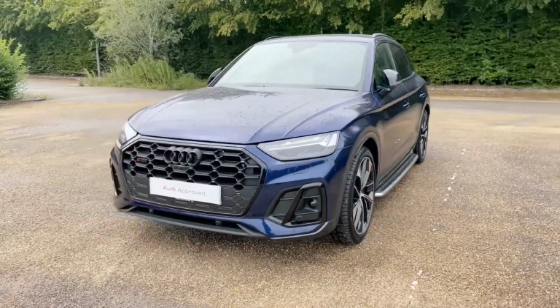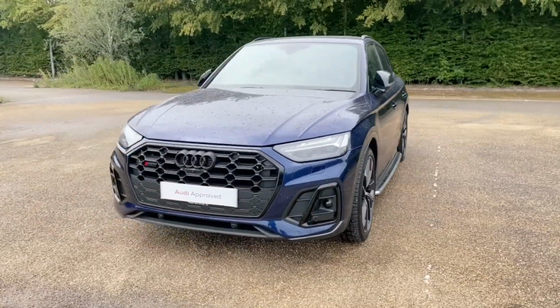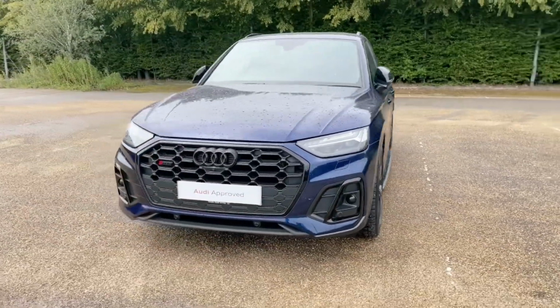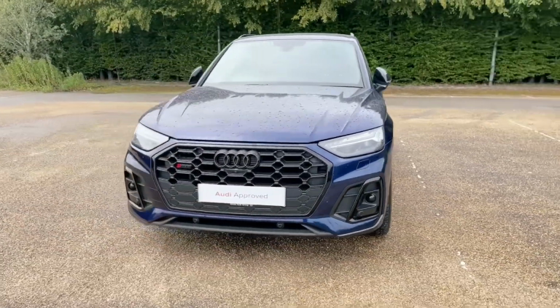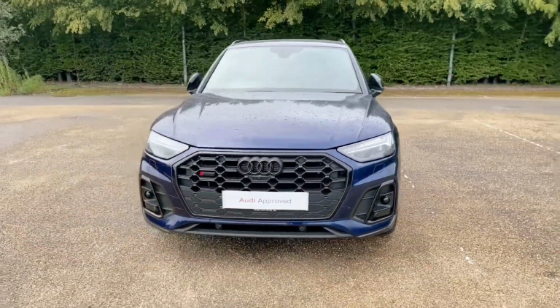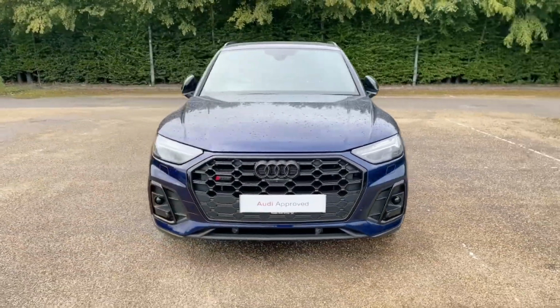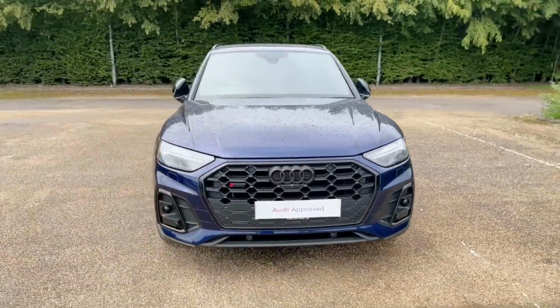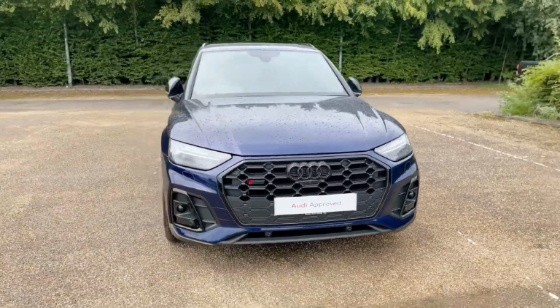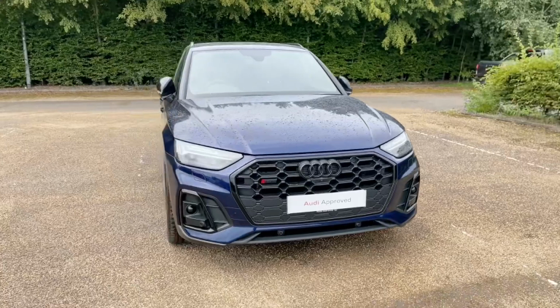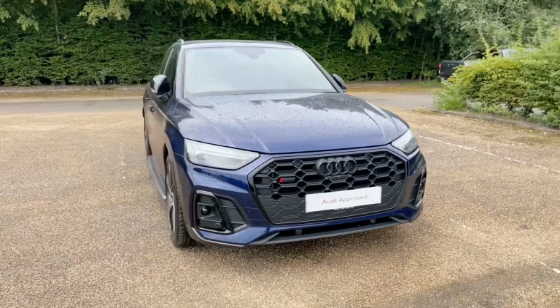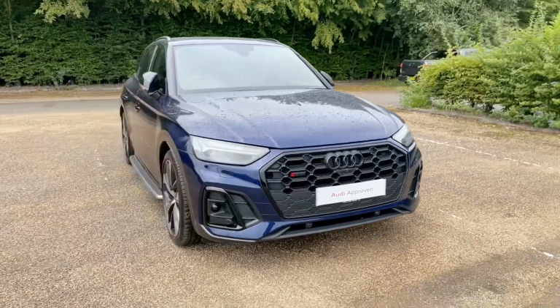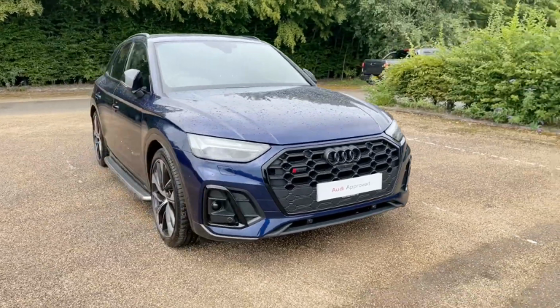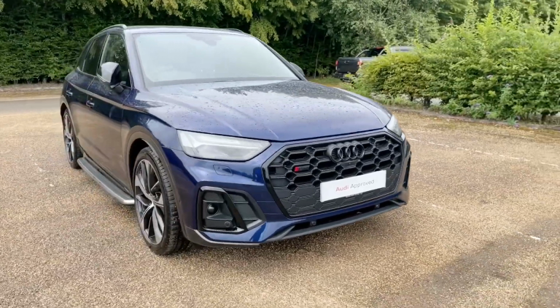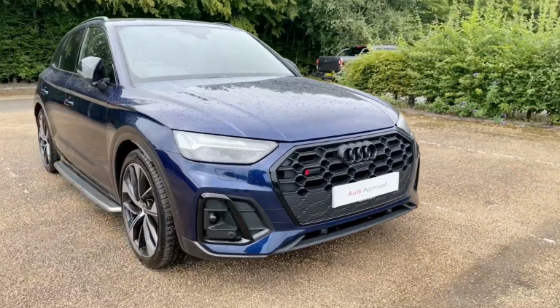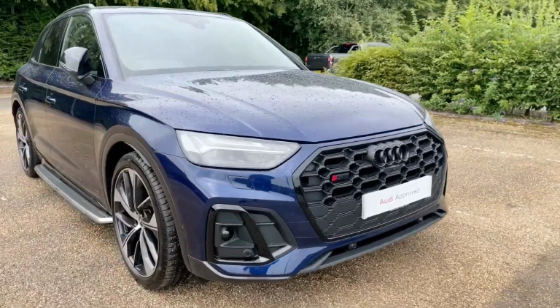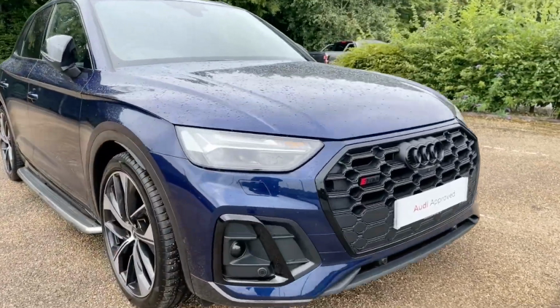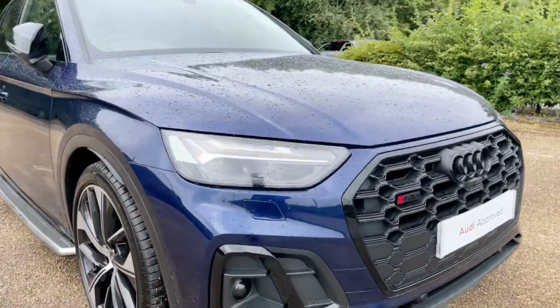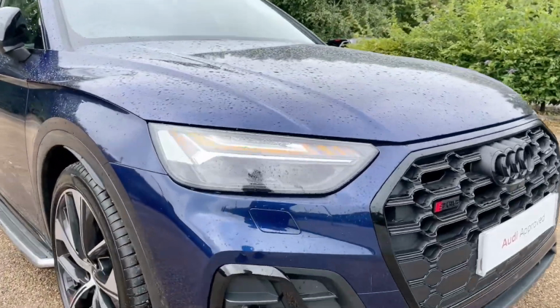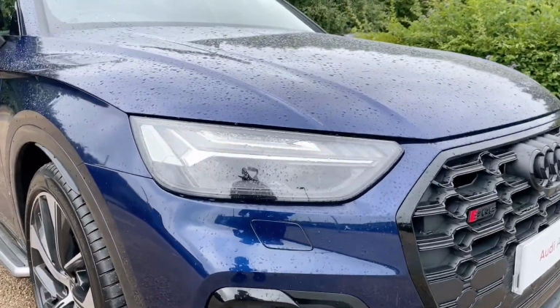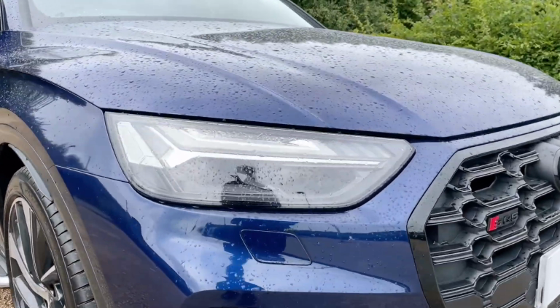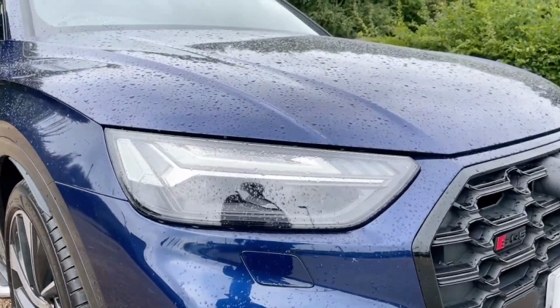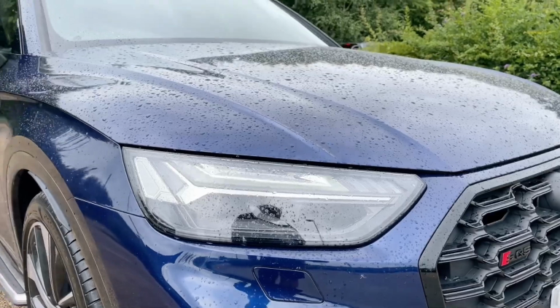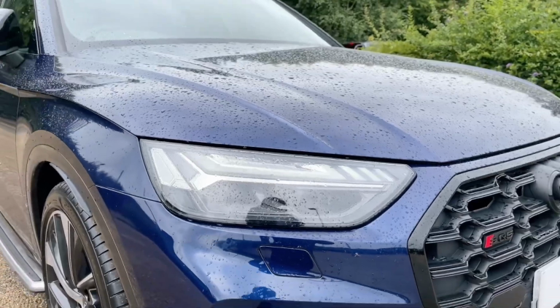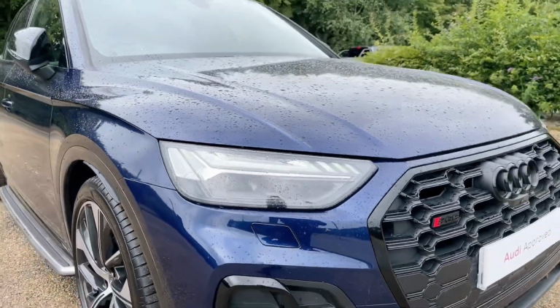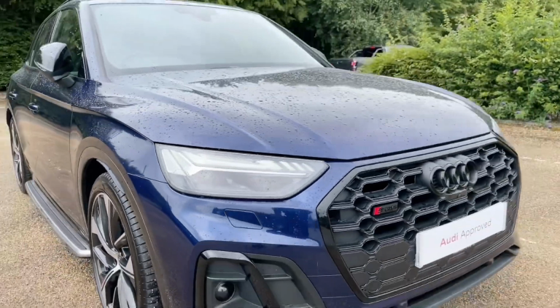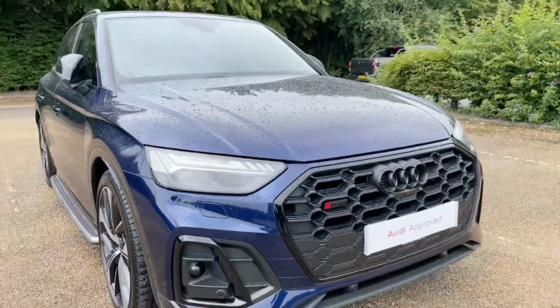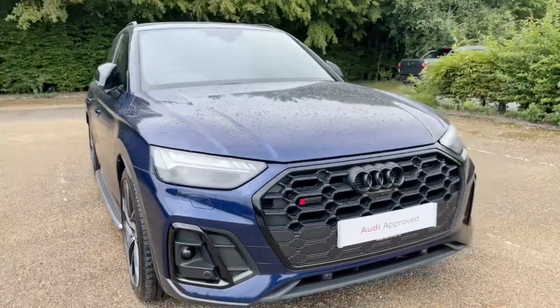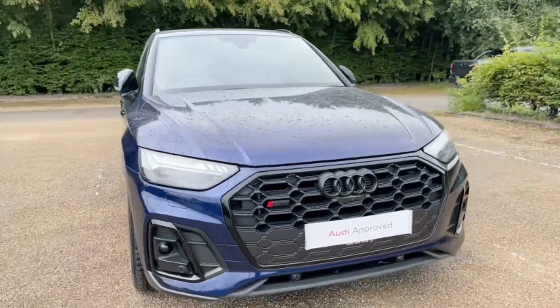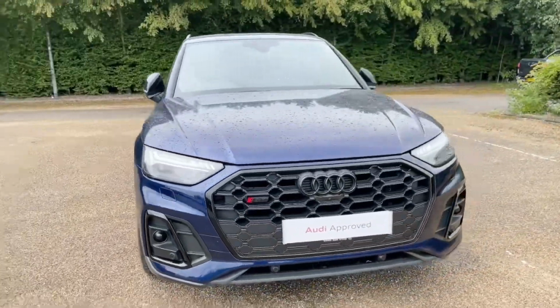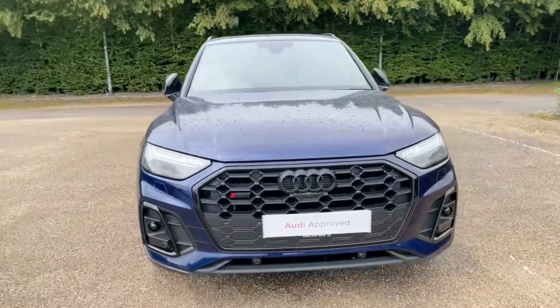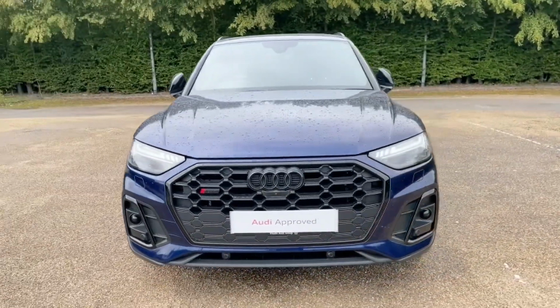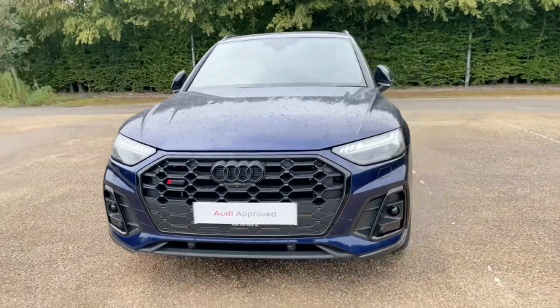As it's an Audi approved car, it will undergo an Audi approved 149-point check to ensure it meets the highest of standards before handing it over to you. This also means it will come with at least one year's warranty and roadside assistance. However, this car is still under manufacturer's warranty.